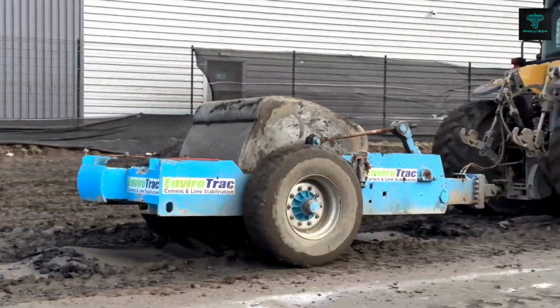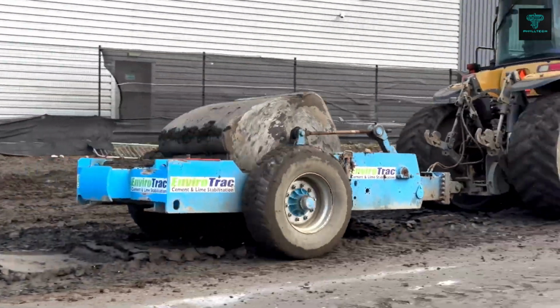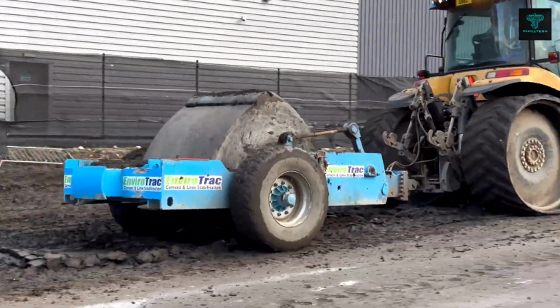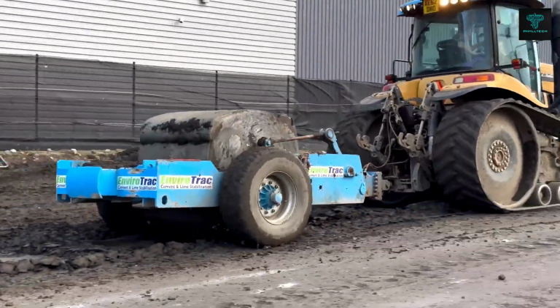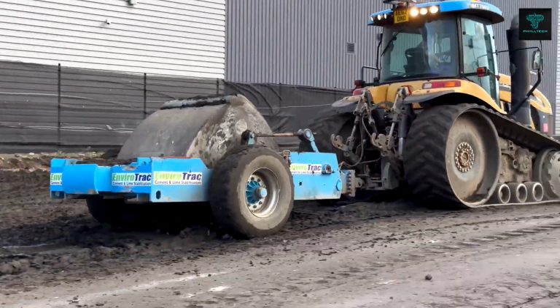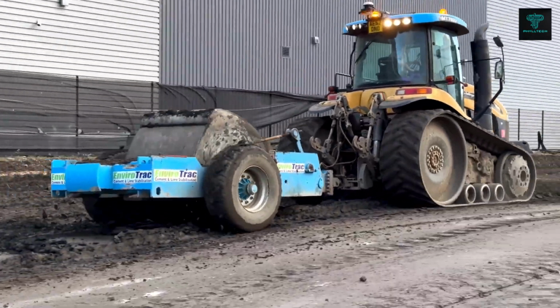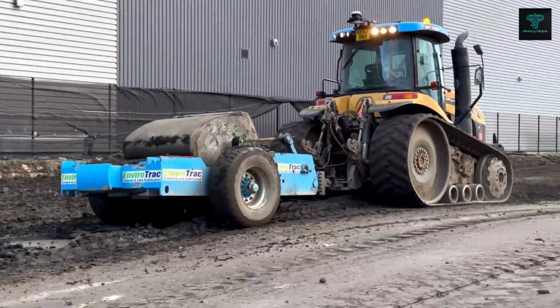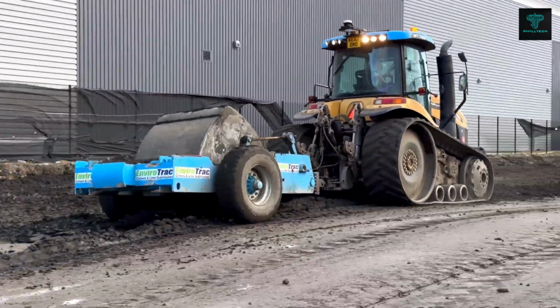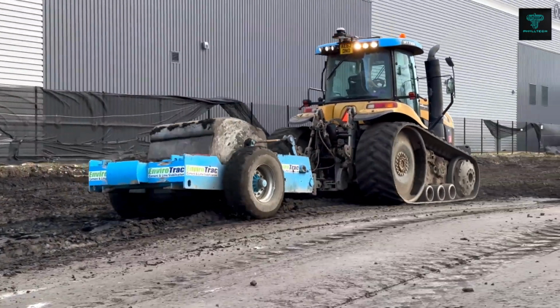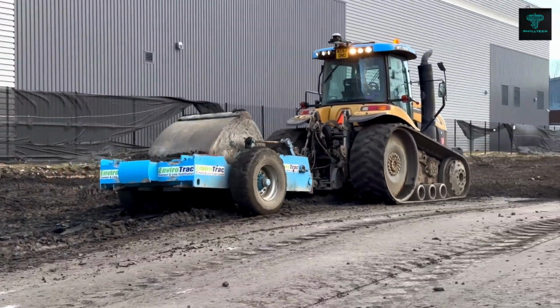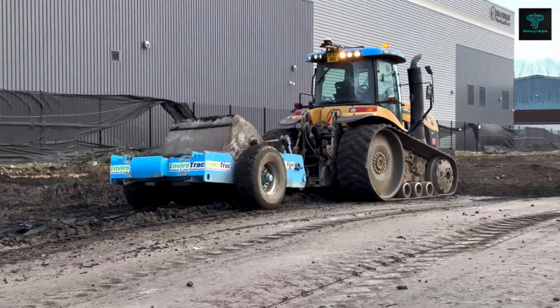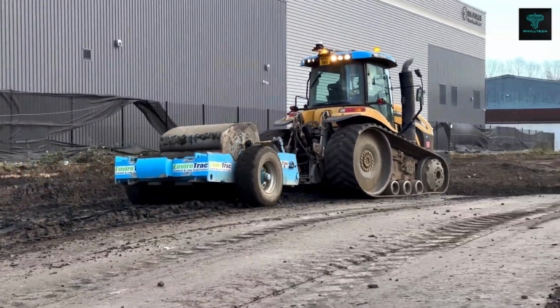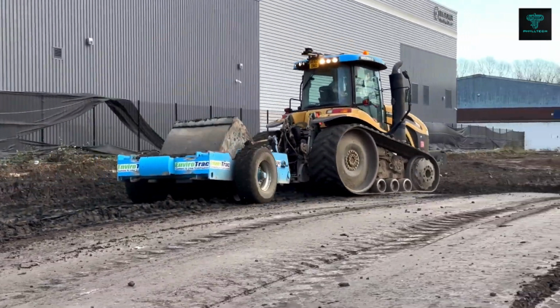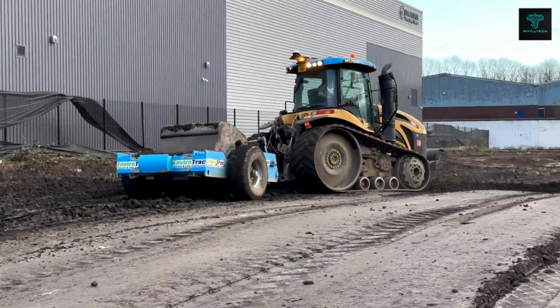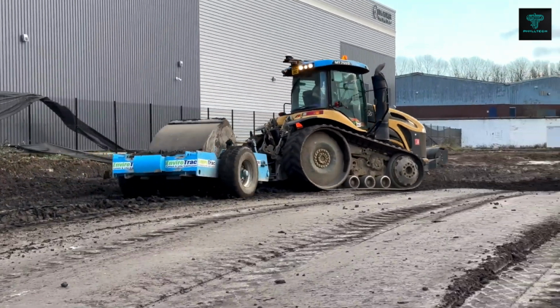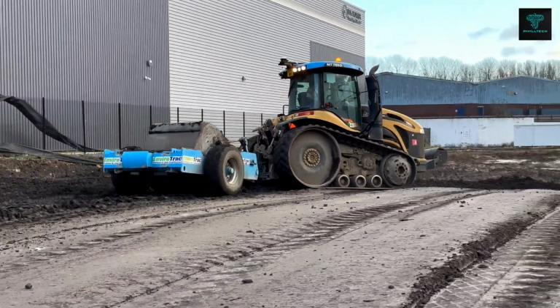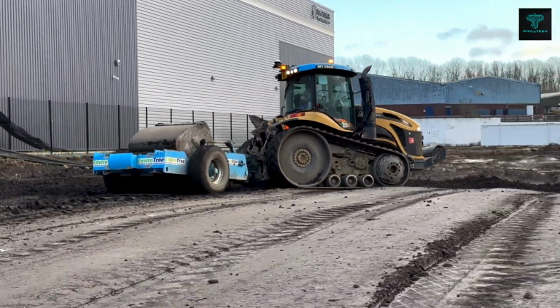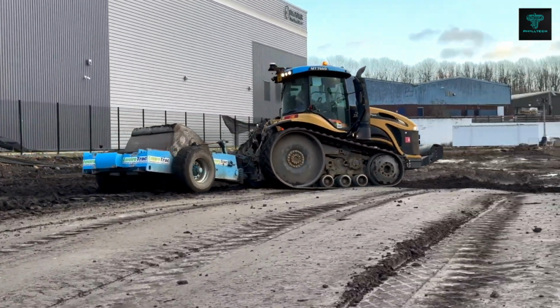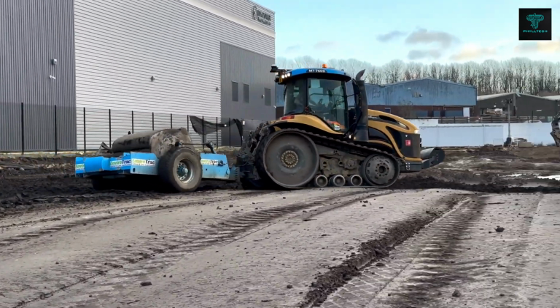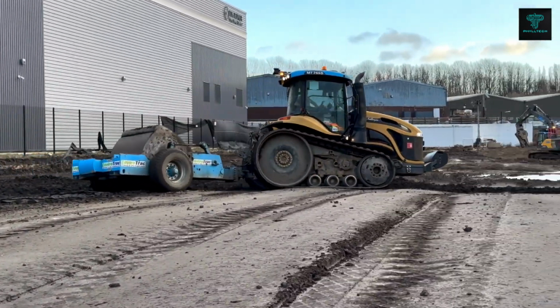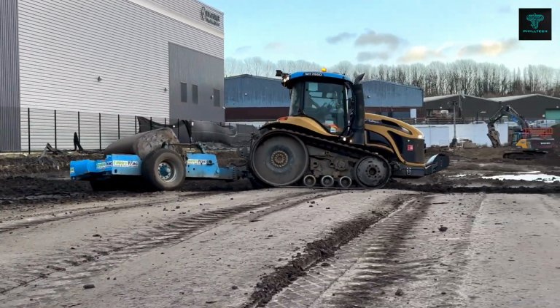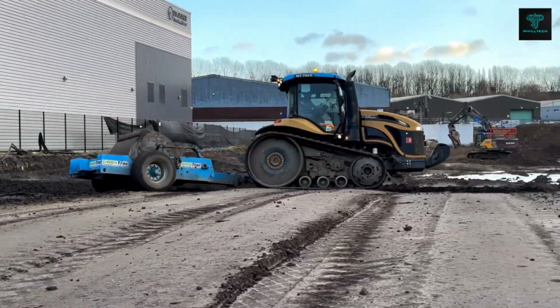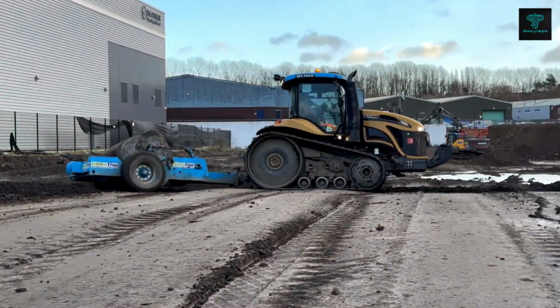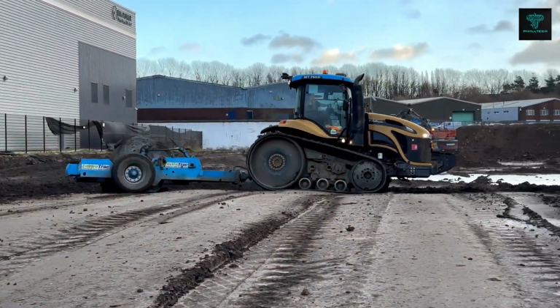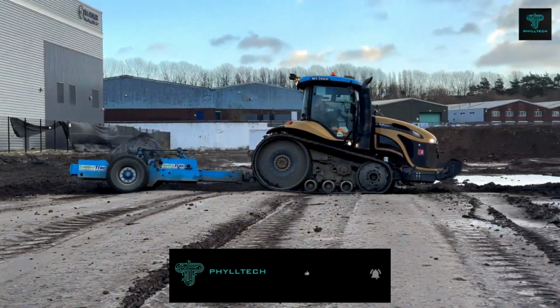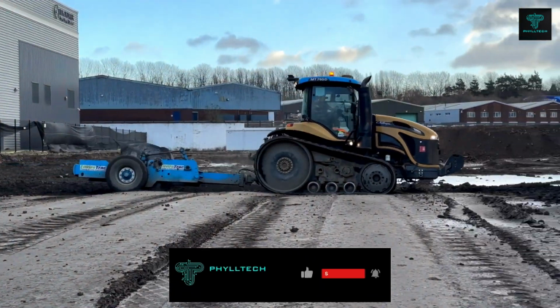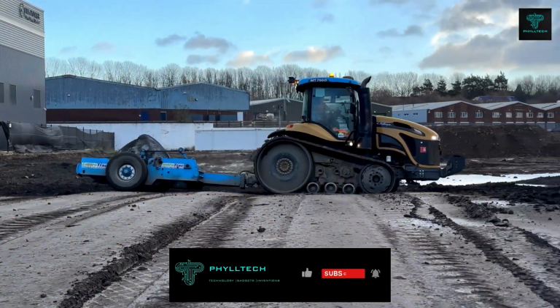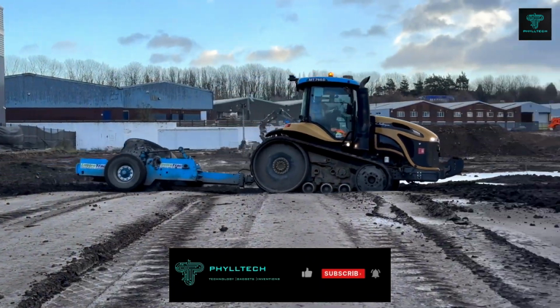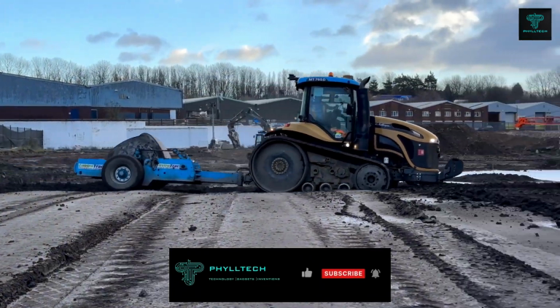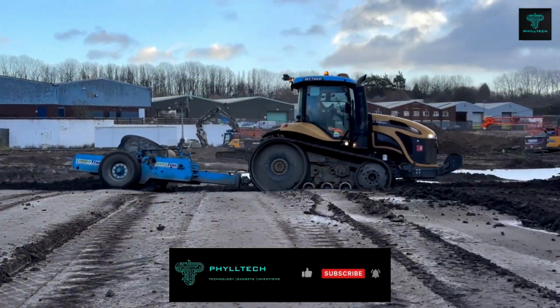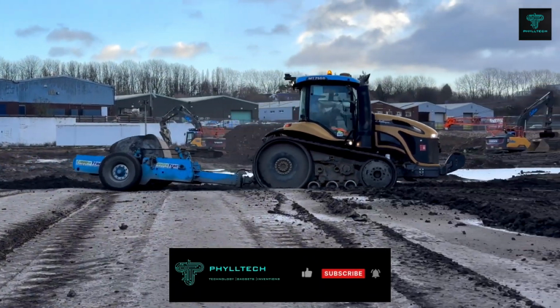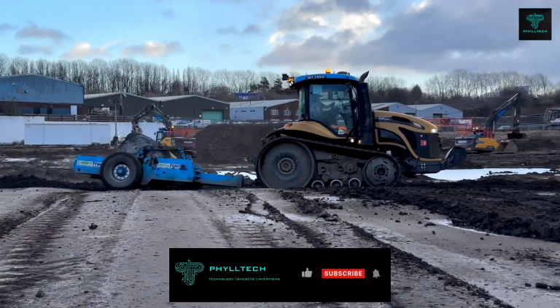The BH1300 model, weighing 8 tons, can compact ground to a depth of up to 4 metres, making it ideal for a variety of heavy-duty construction applications.